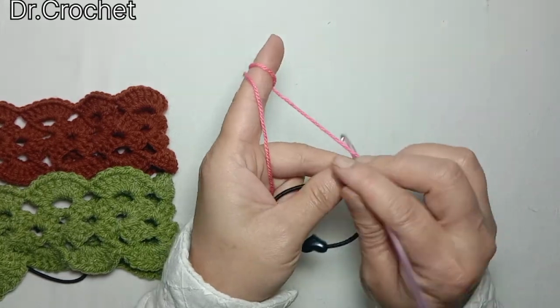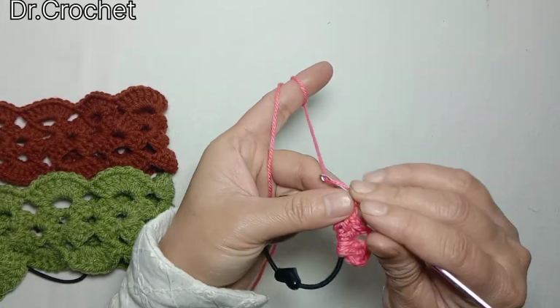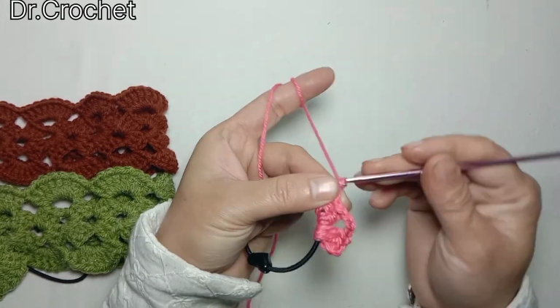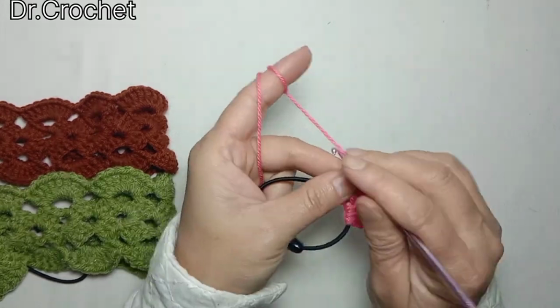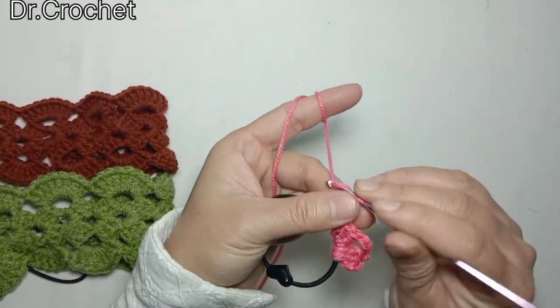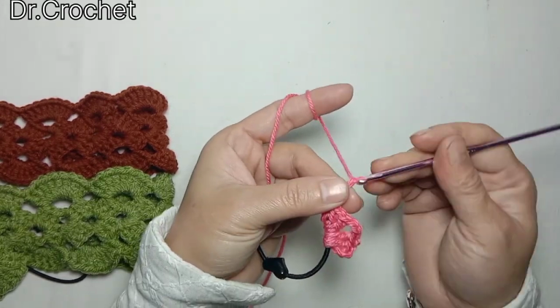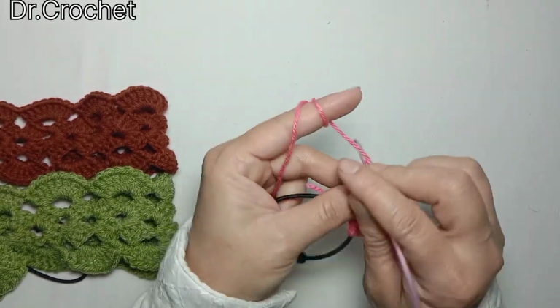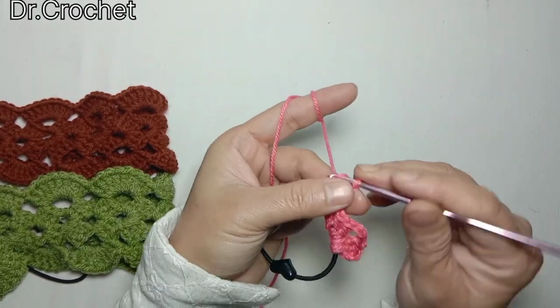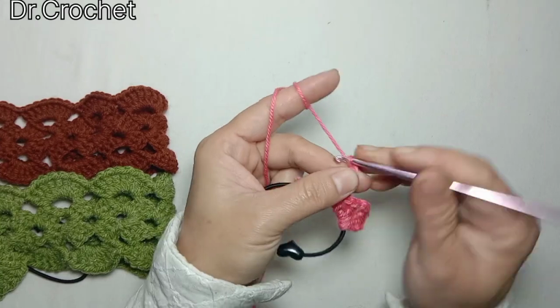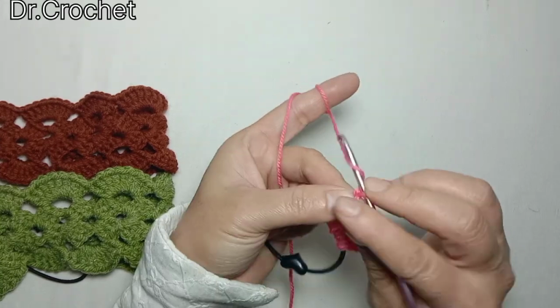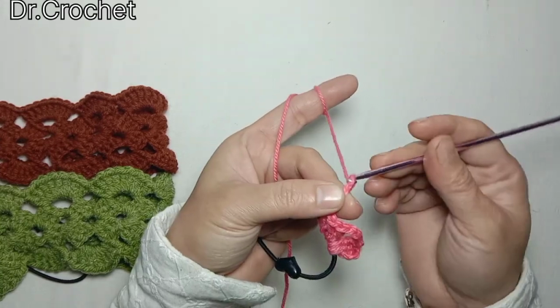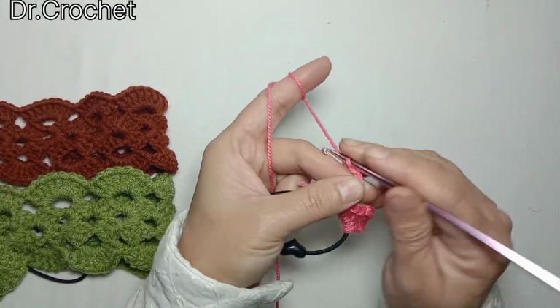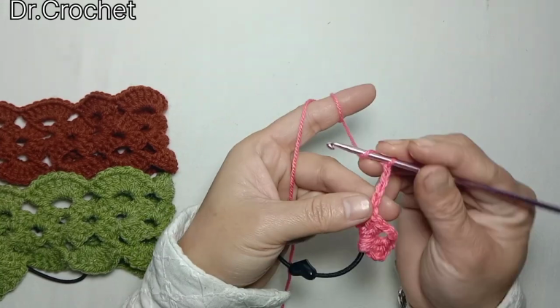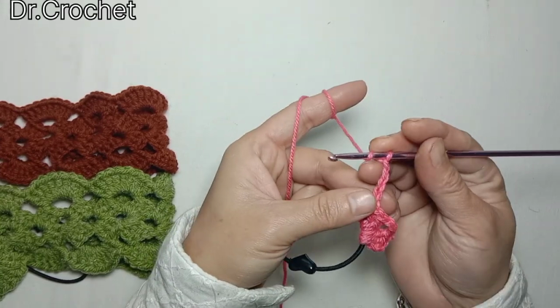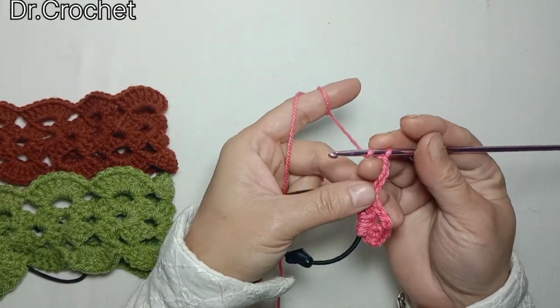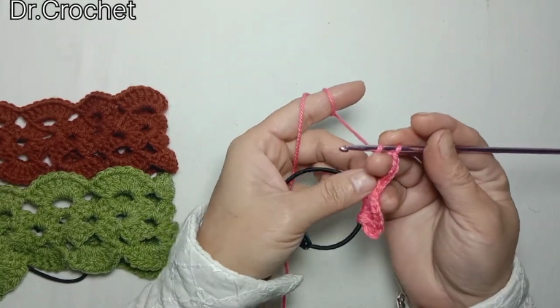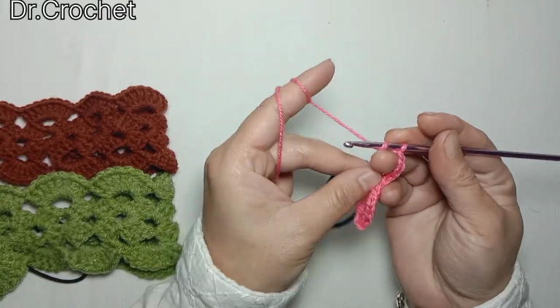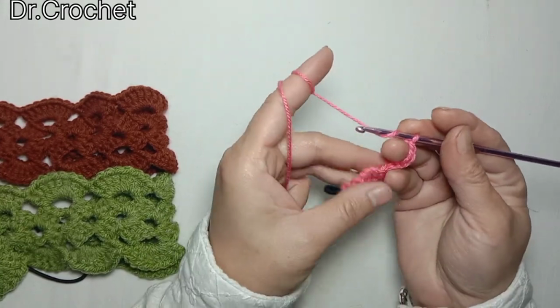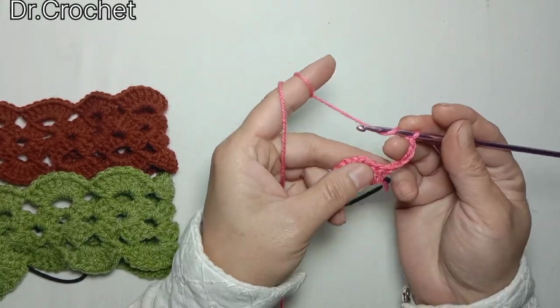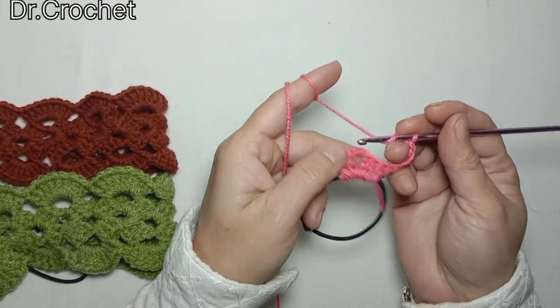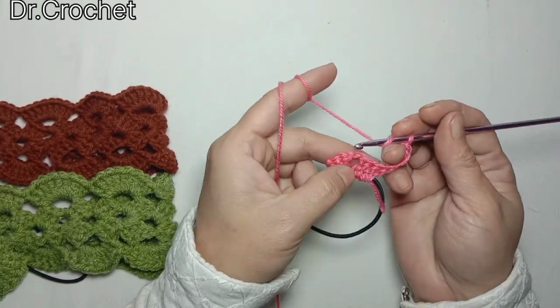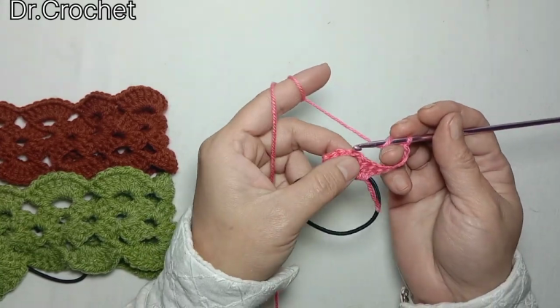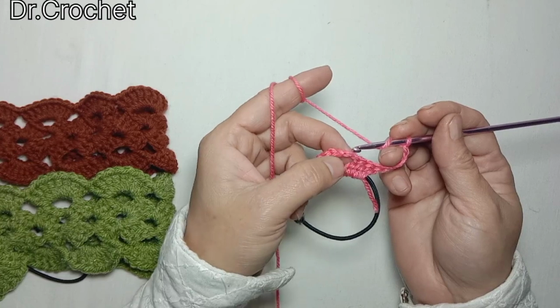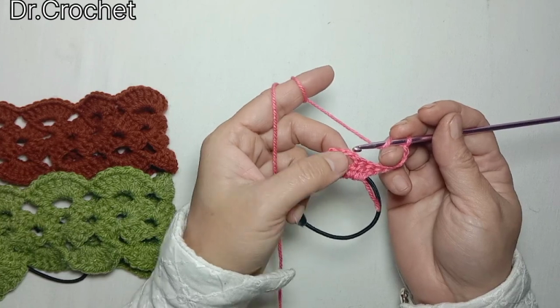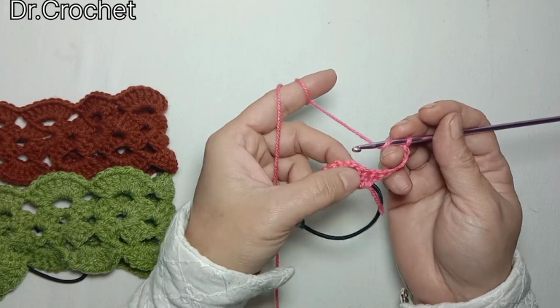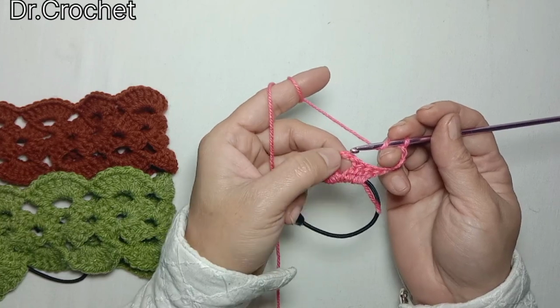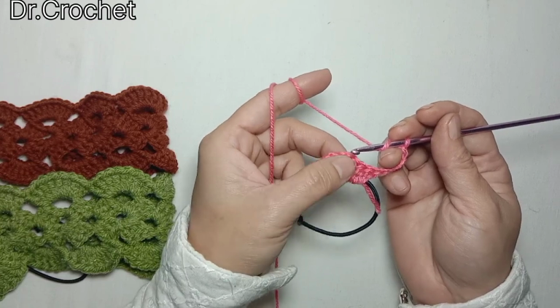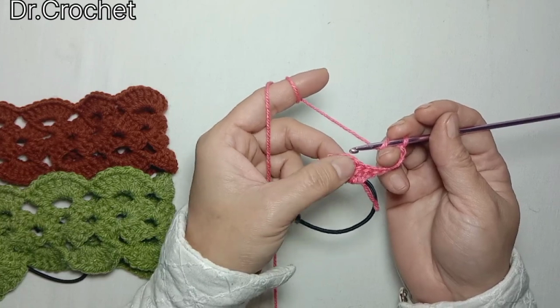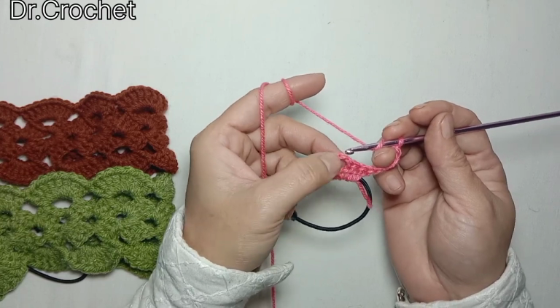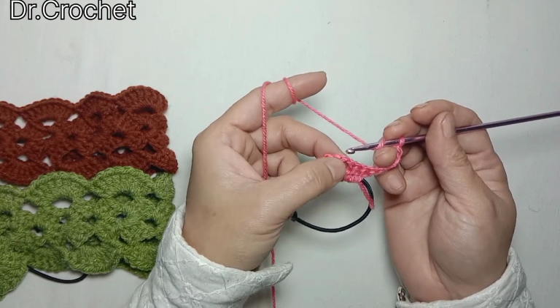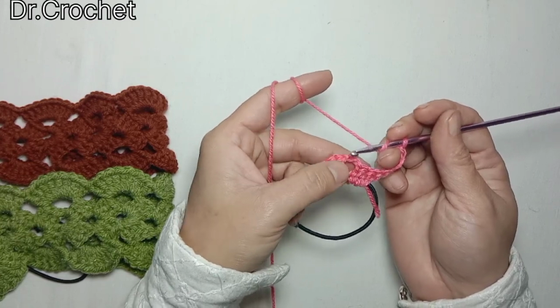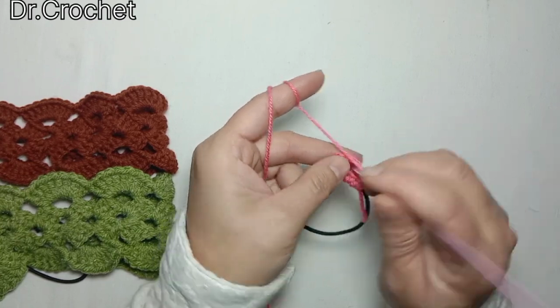Now I am going to chain 4 — yarn over, press another turn — and make 3 double crochets in this 3-chain space.